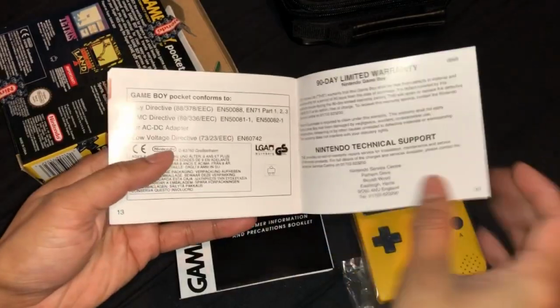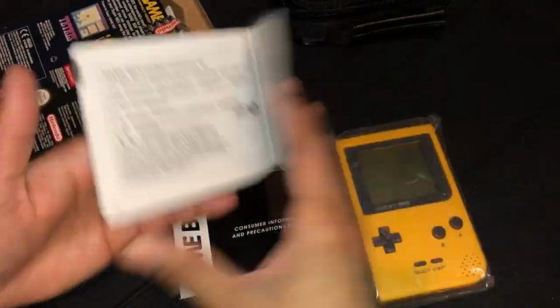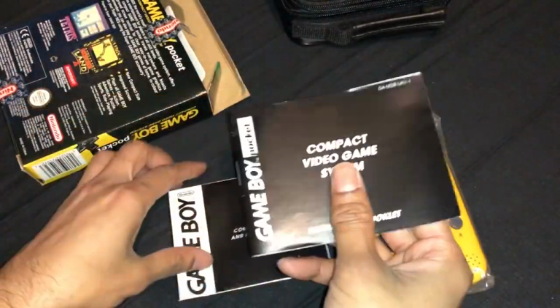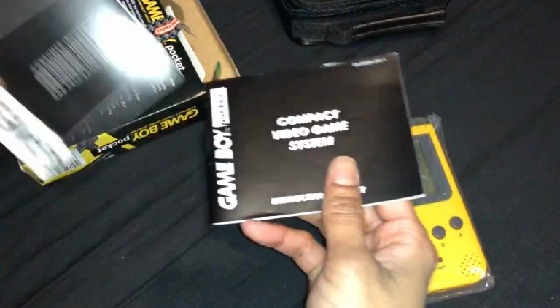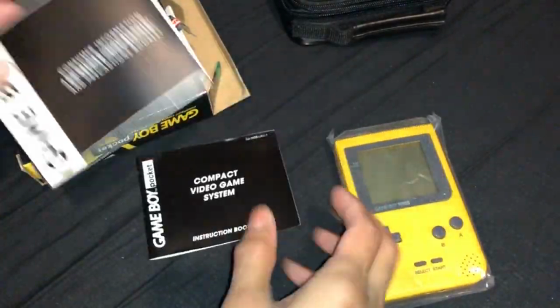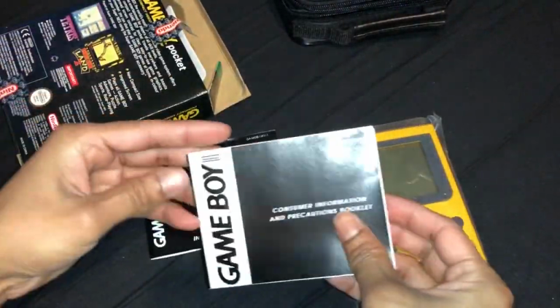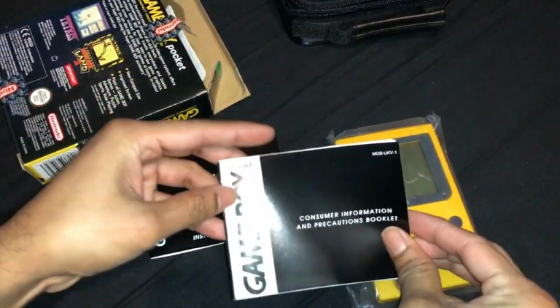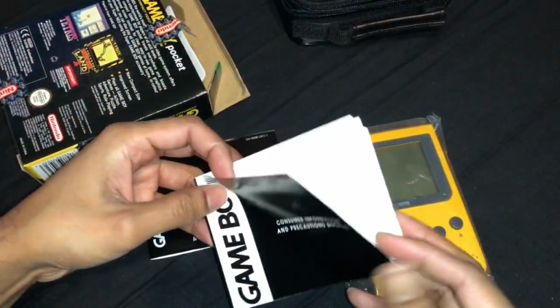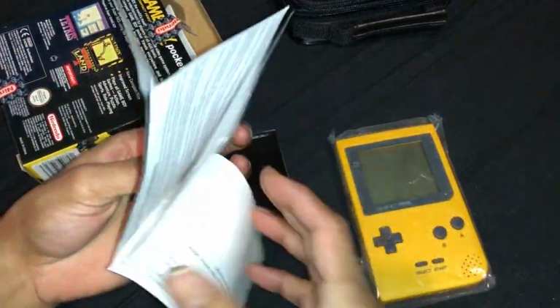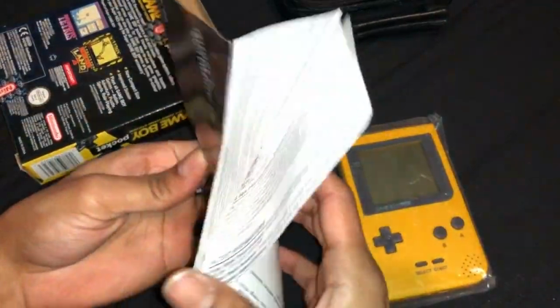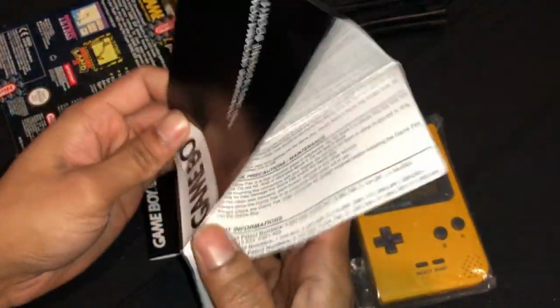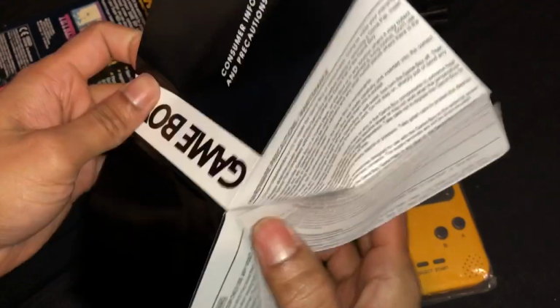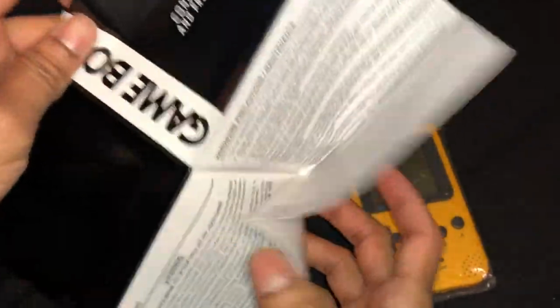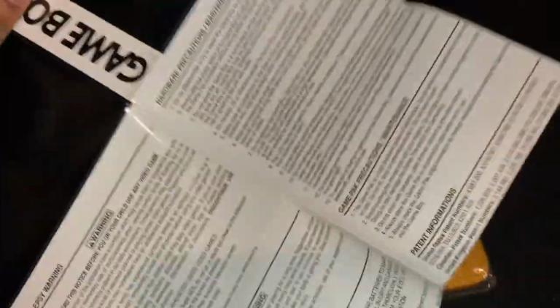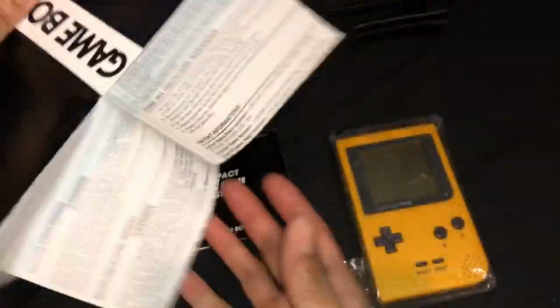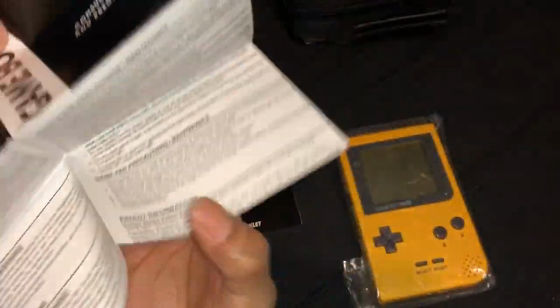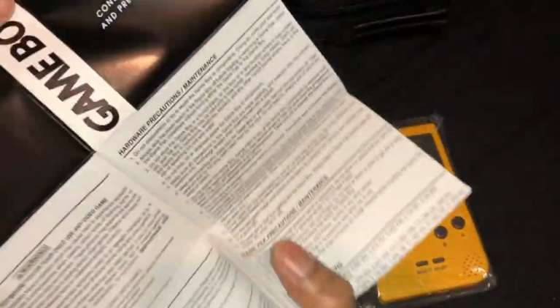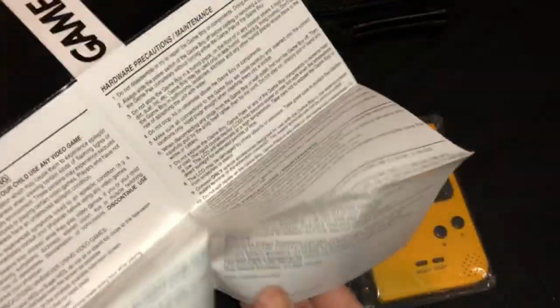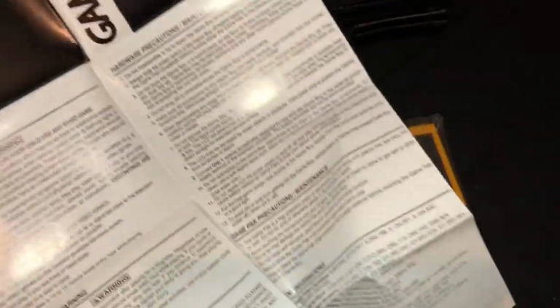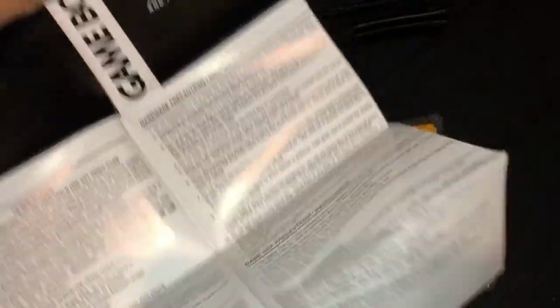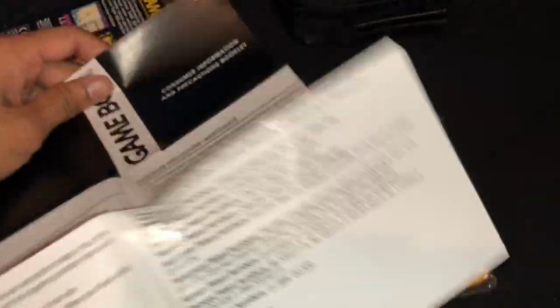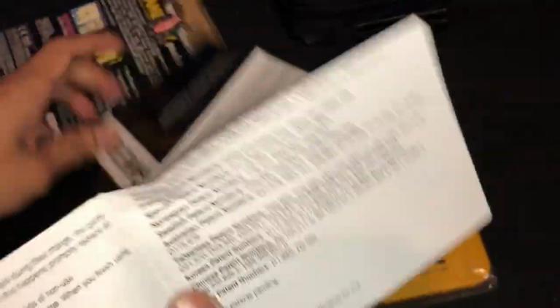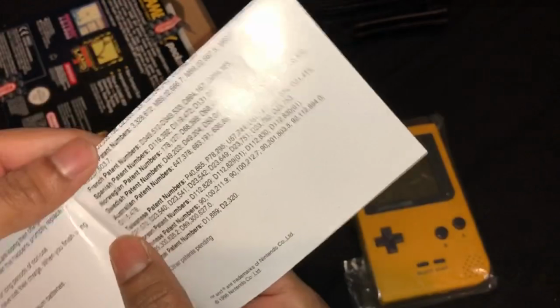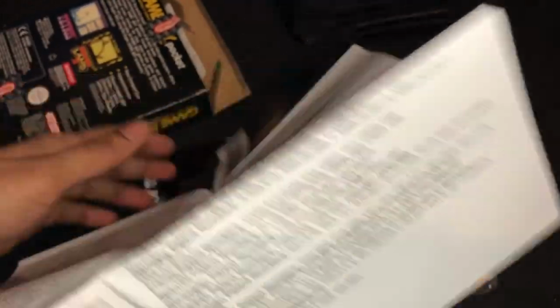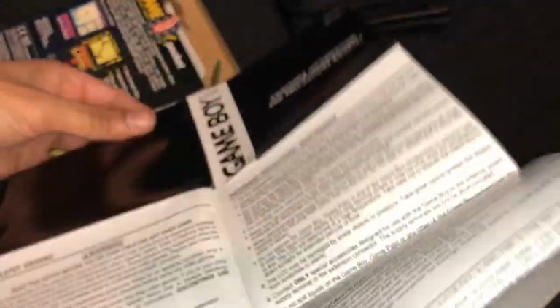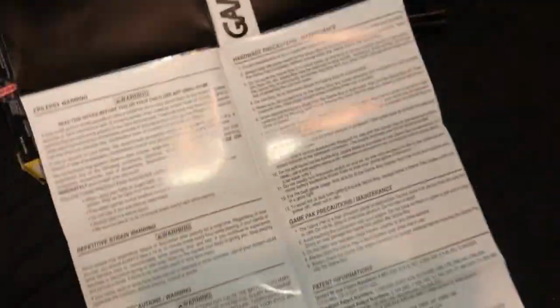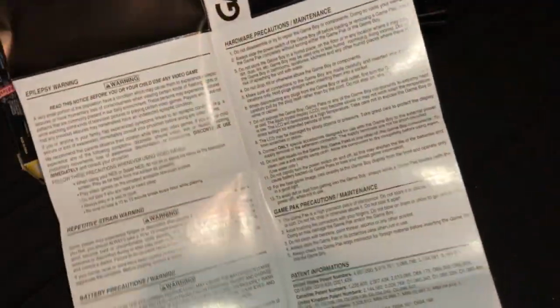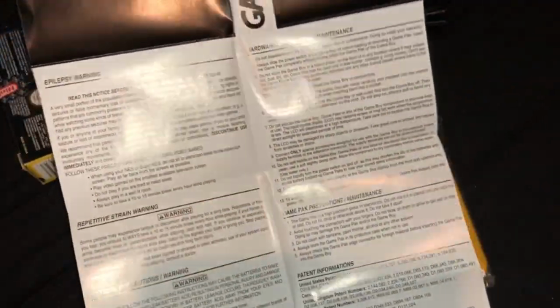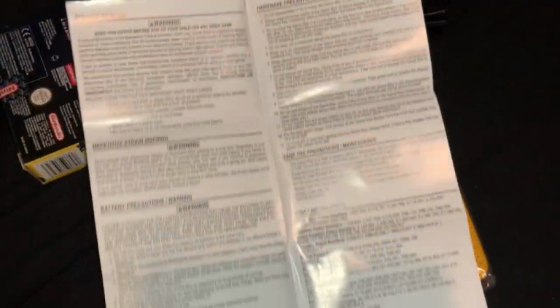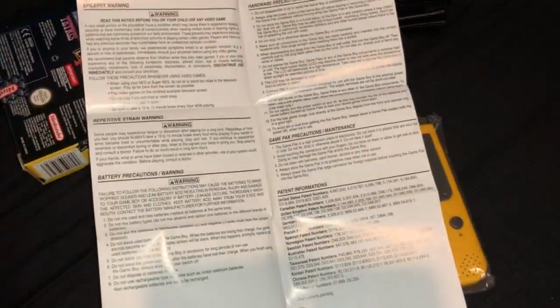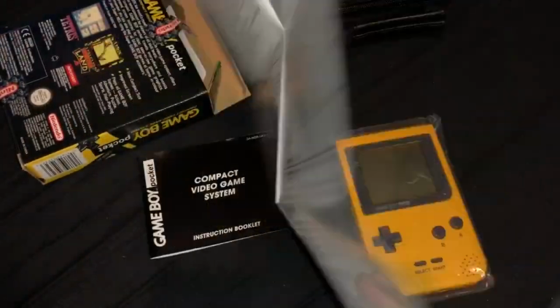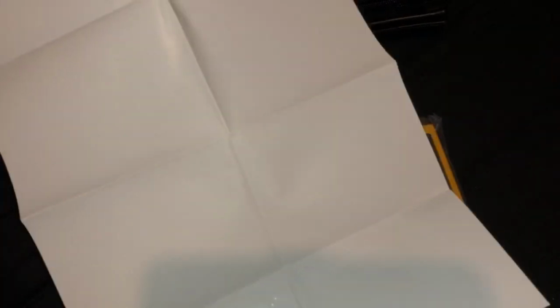Go through that. That's the Gameboy Pocket. It folds out — don't destroy this. Try to keep it for a bit longer. Nothing there.